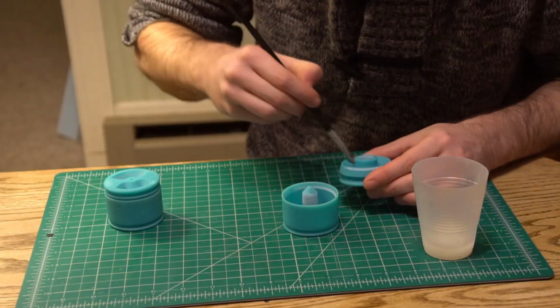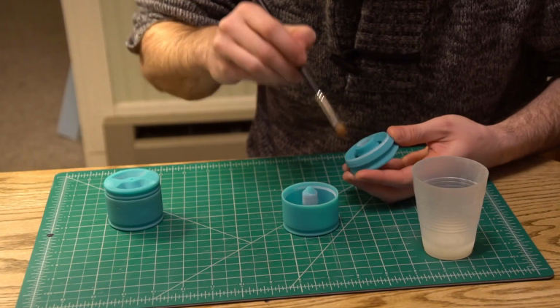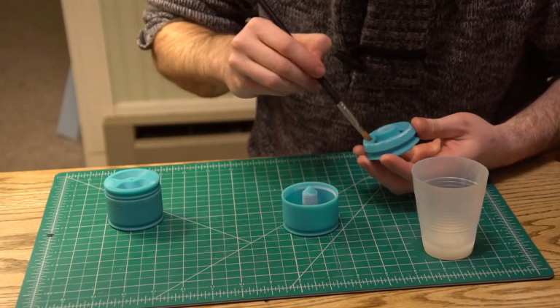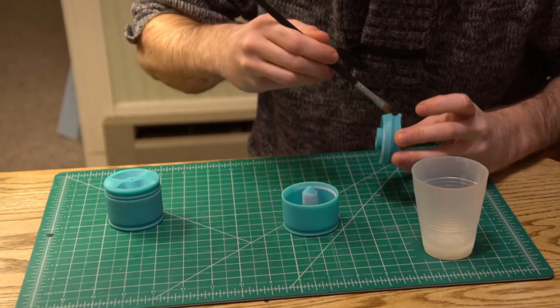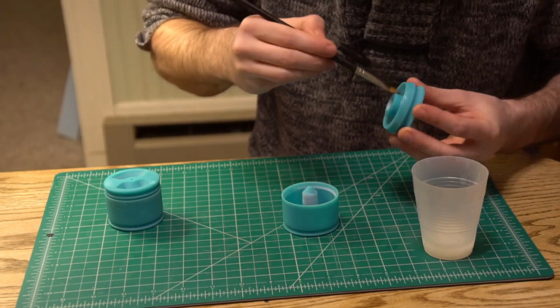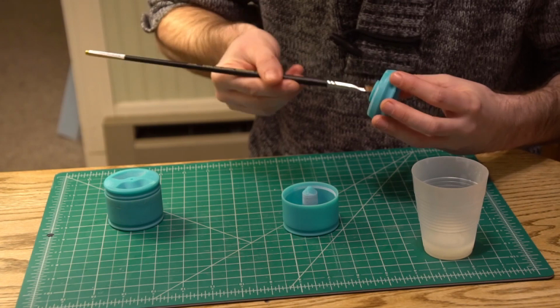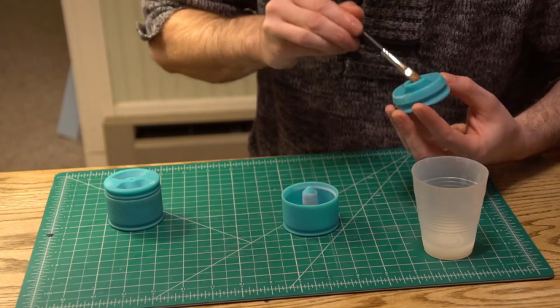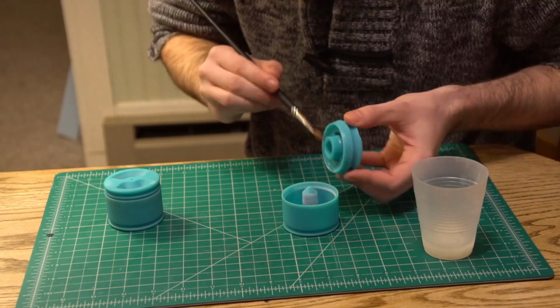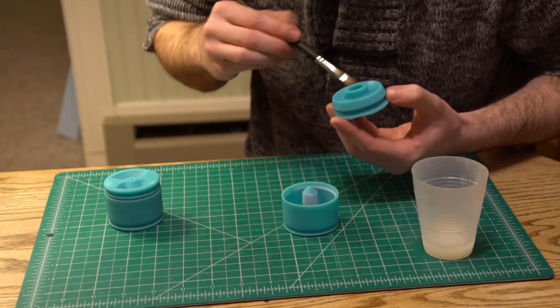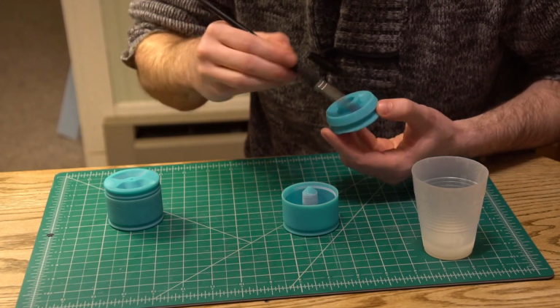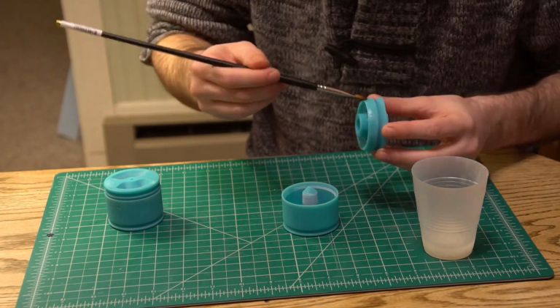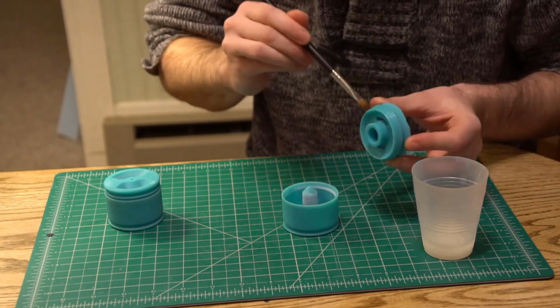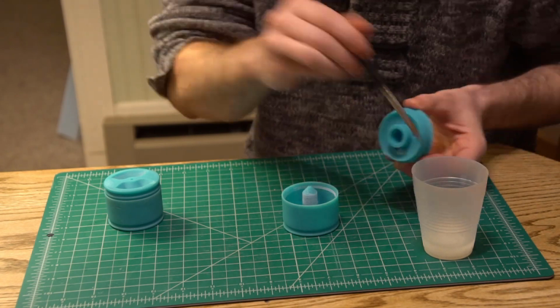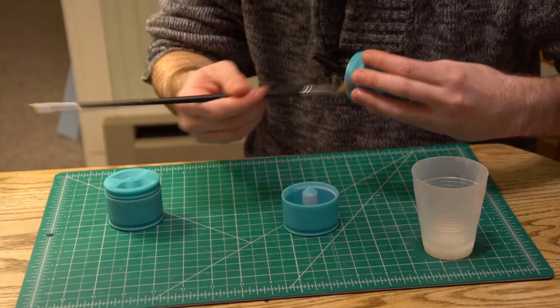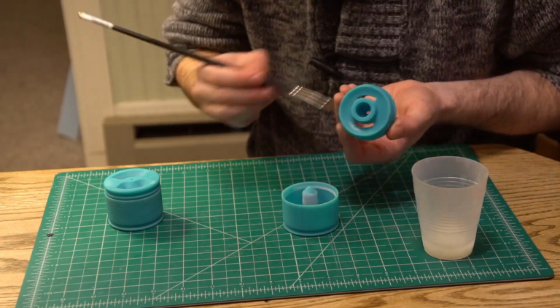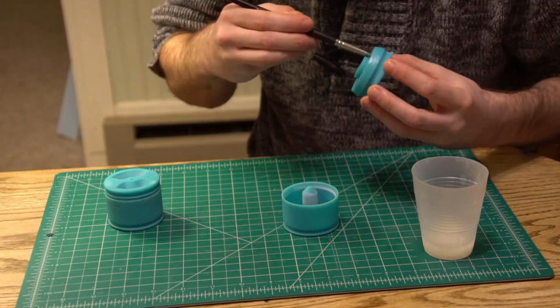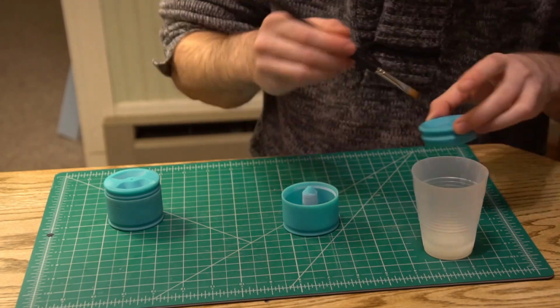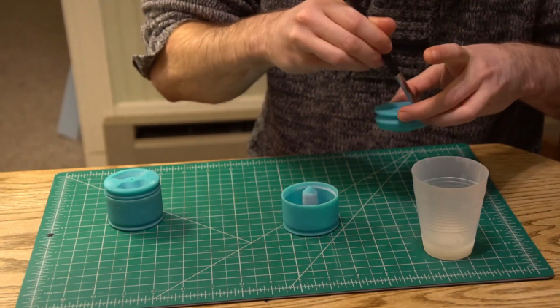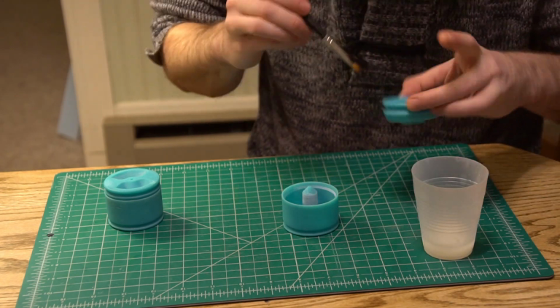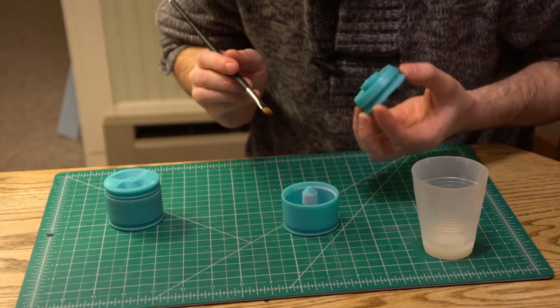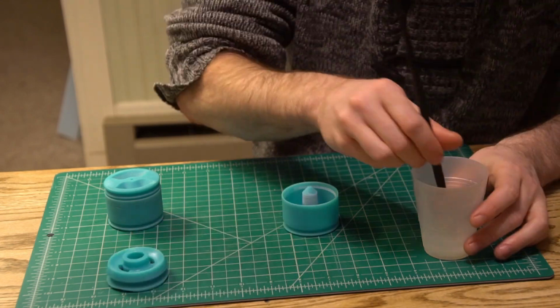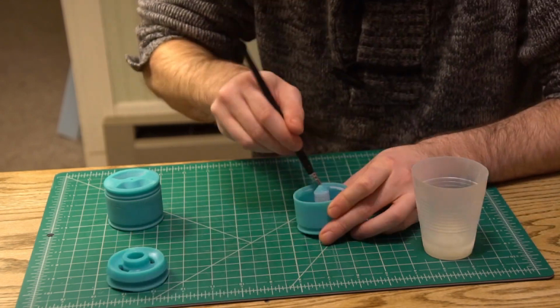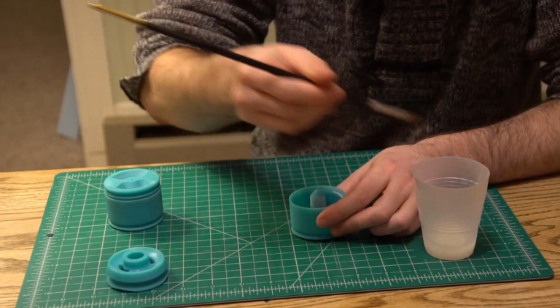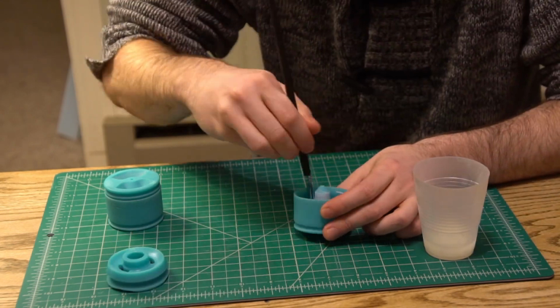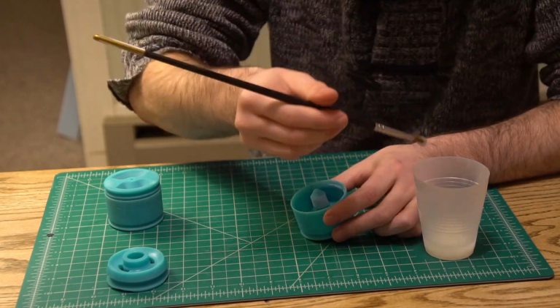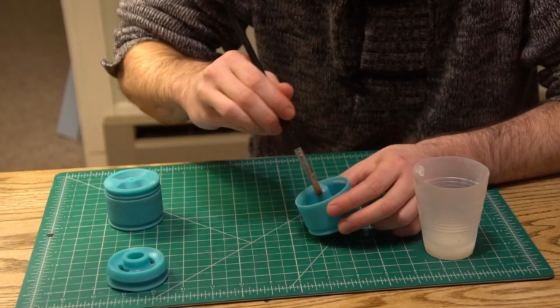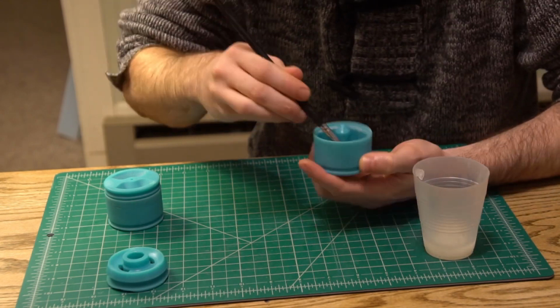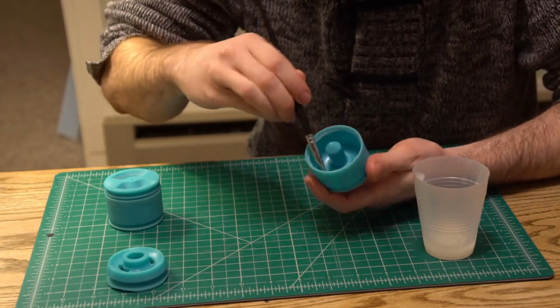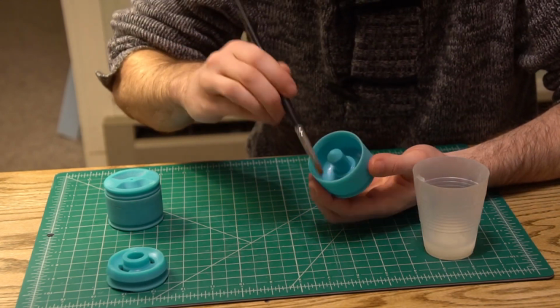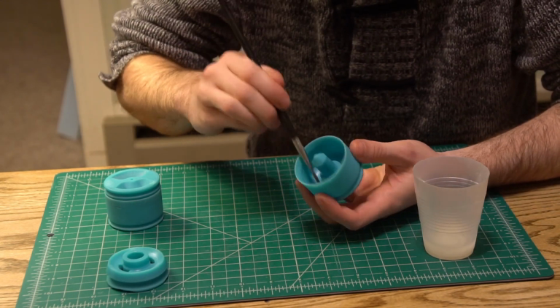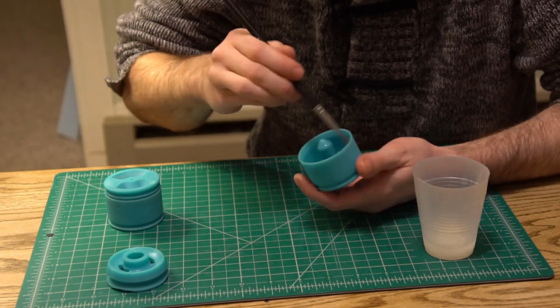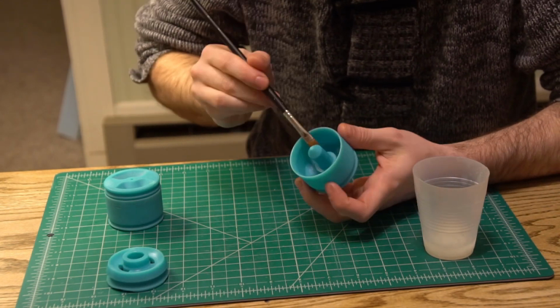Next up I applied a mold release. I'm using petroleum jelly thinned with alcohol, but I would love any recommendations you all might have for mold release that works well with urethane. The petroleum jelly works okay, but it's messy and it's really hard to get smooth.